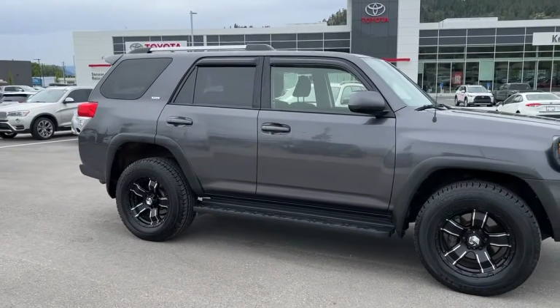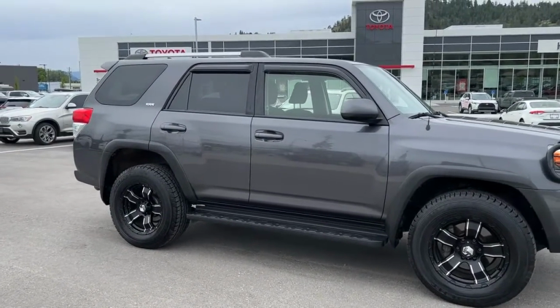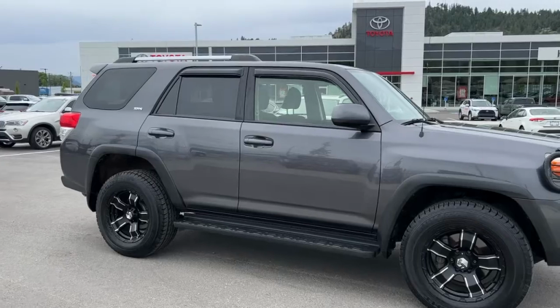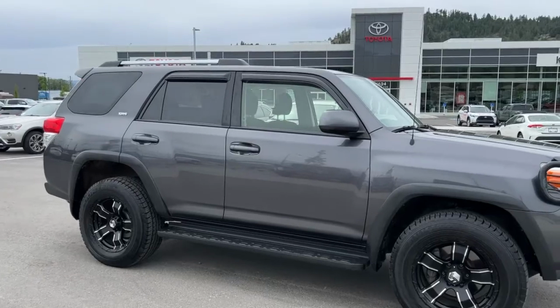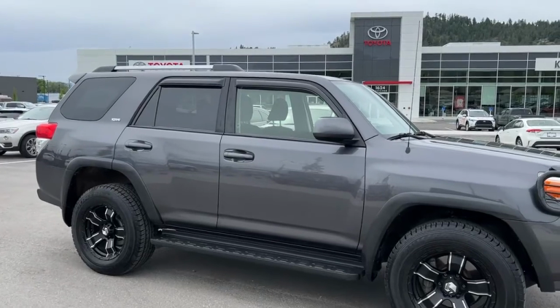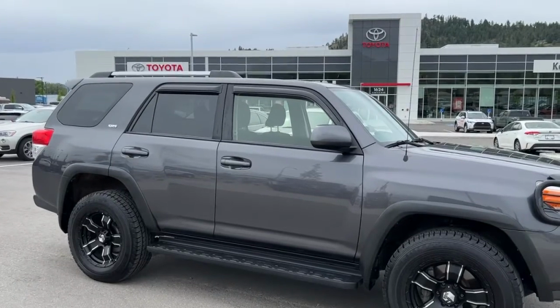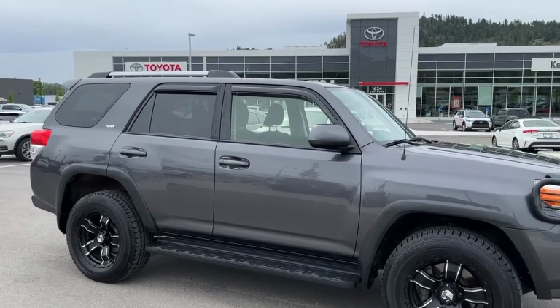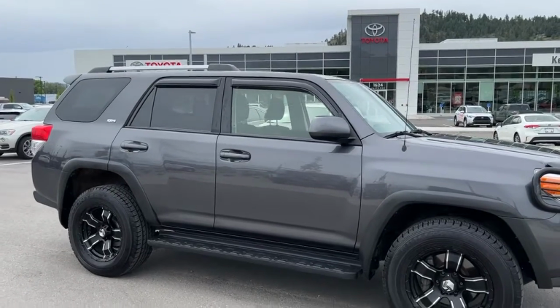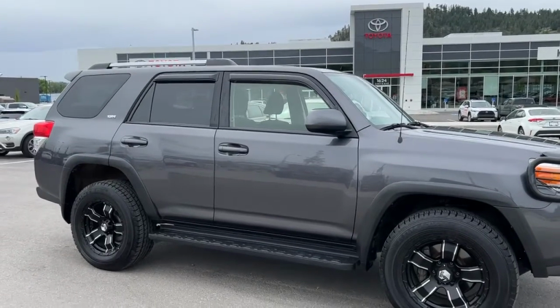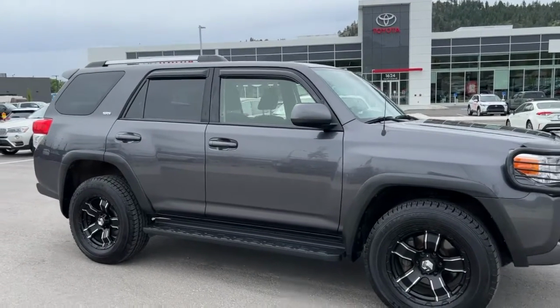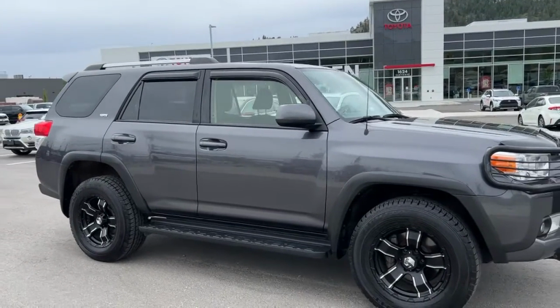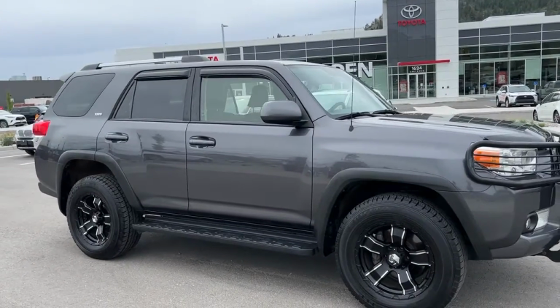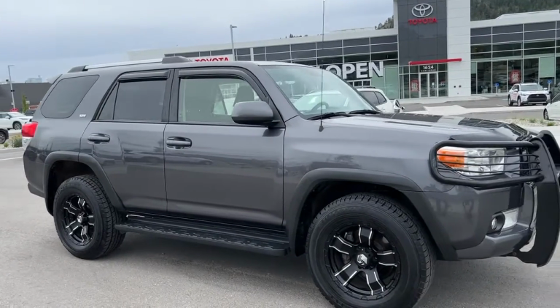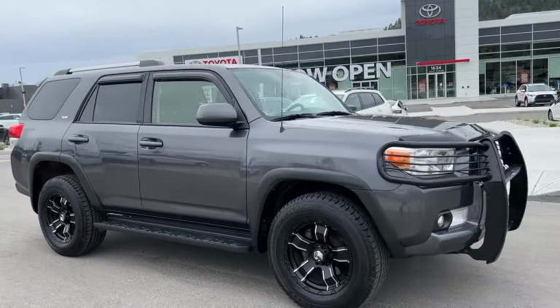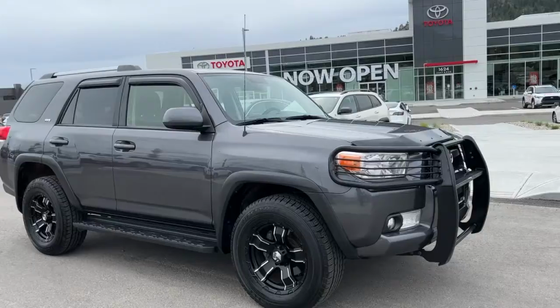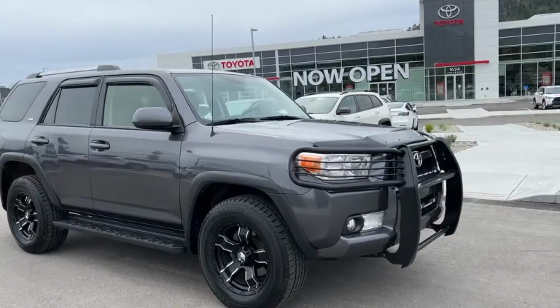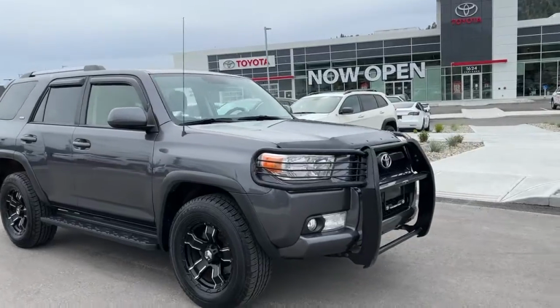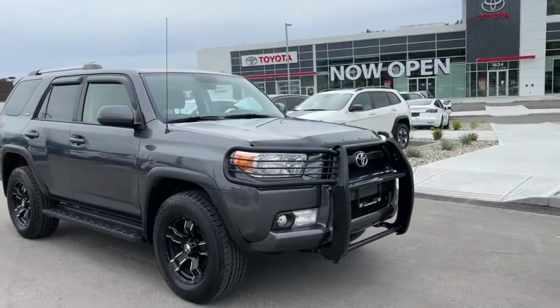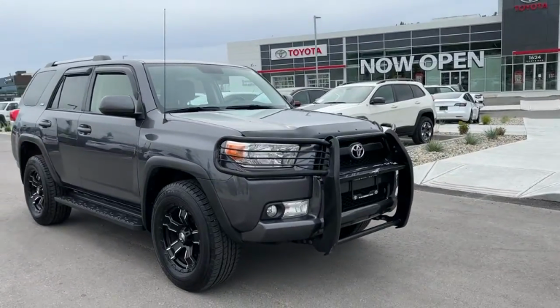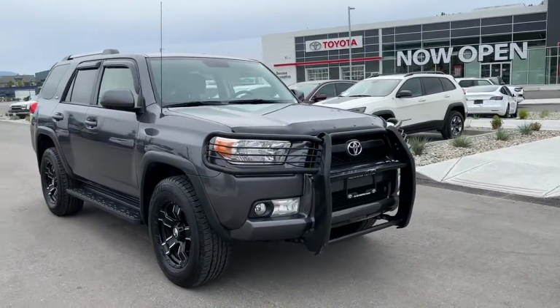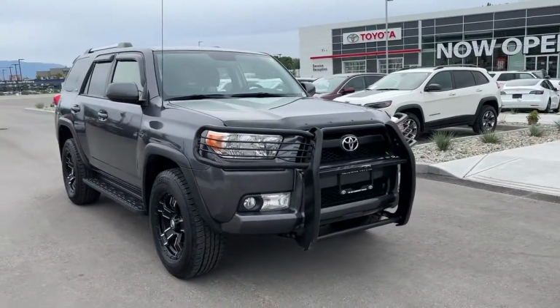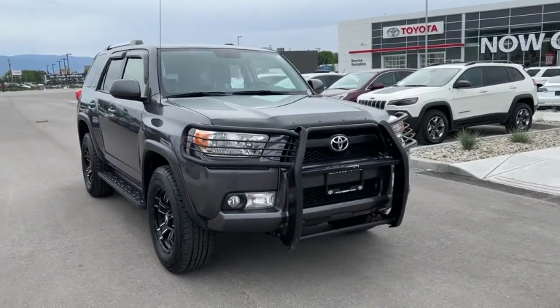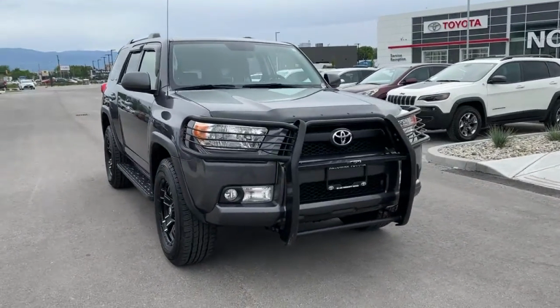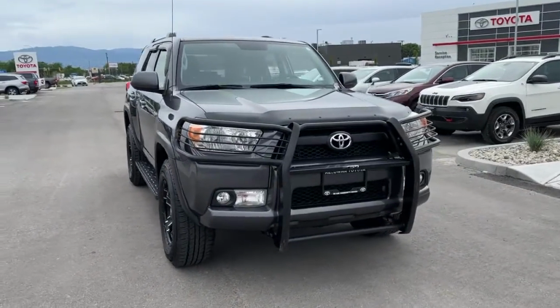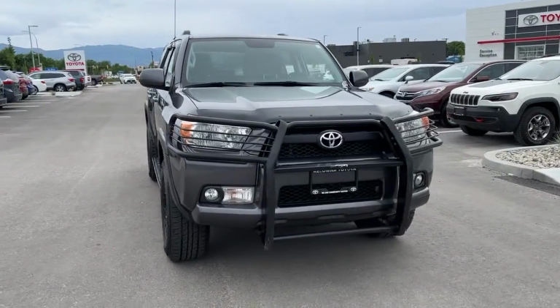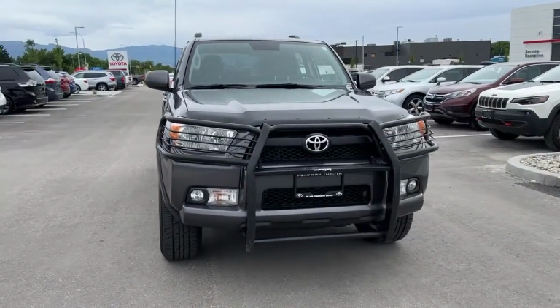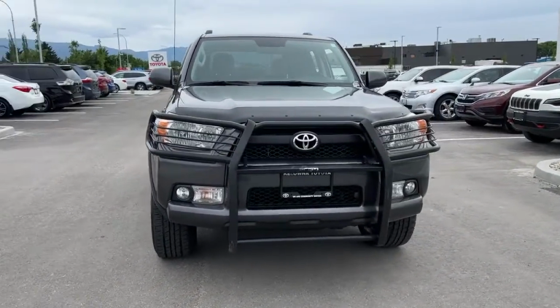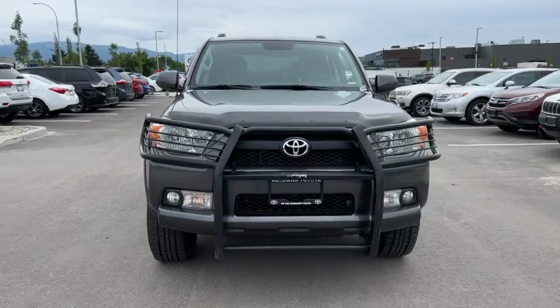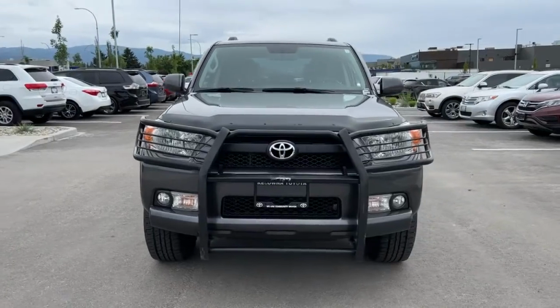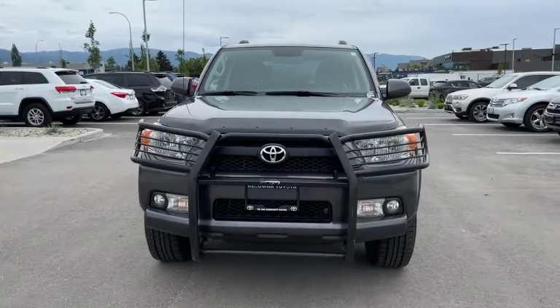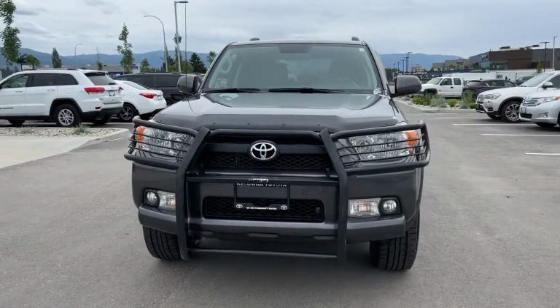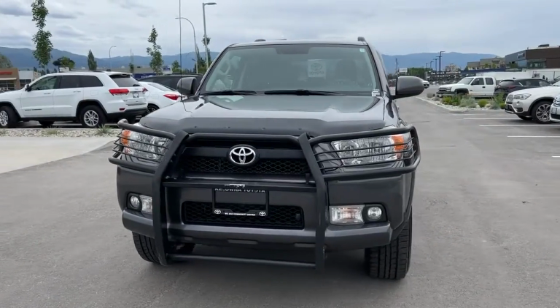We have color-matched door handles and mirrors, roof rails up top, and side wind deflectors as well. Coming around front we've got the bush grille, fog lights, and the blacked-out grille with our chrome Toyota badging.